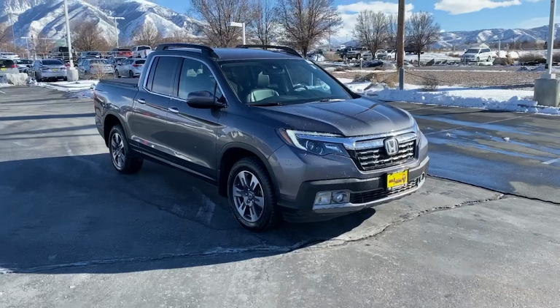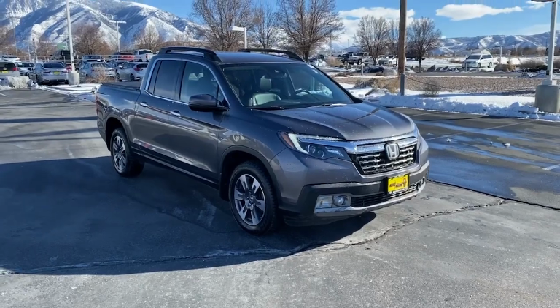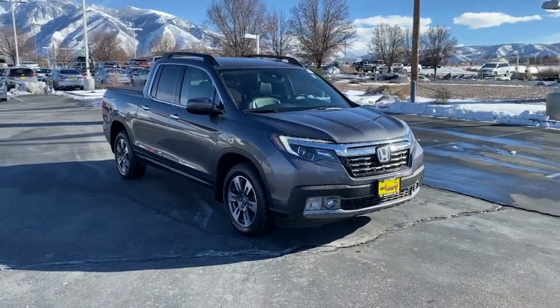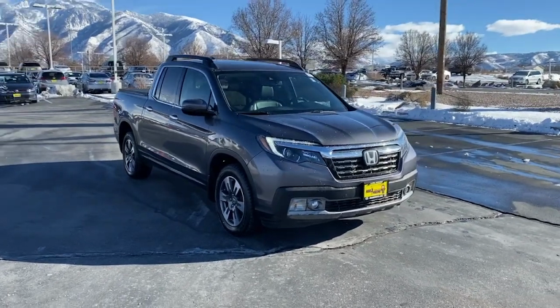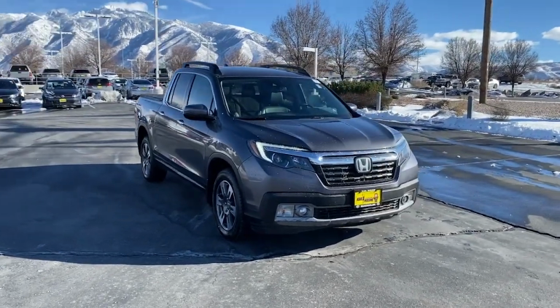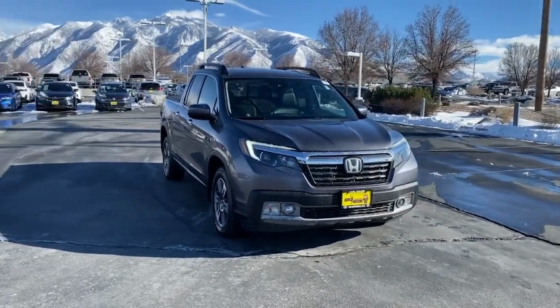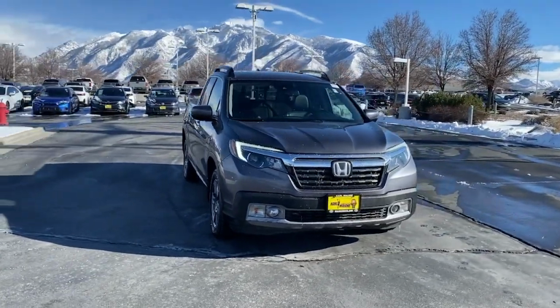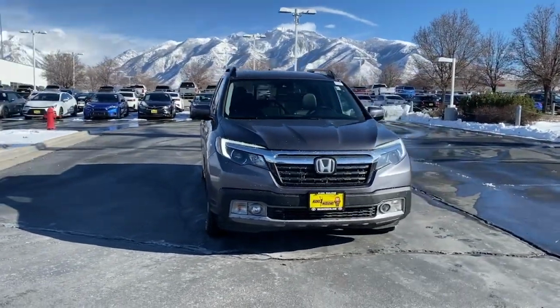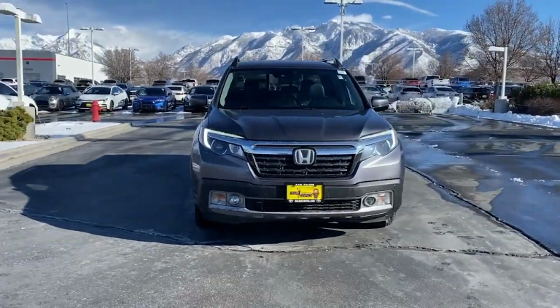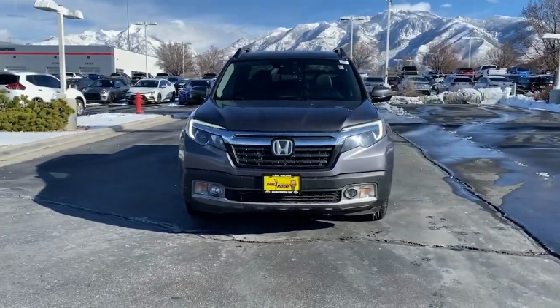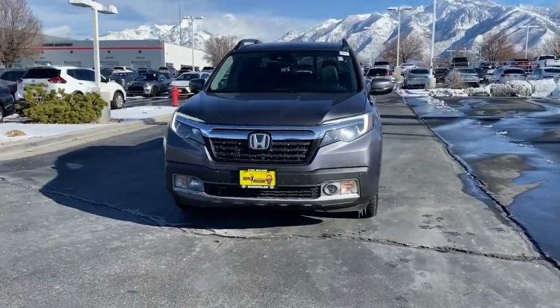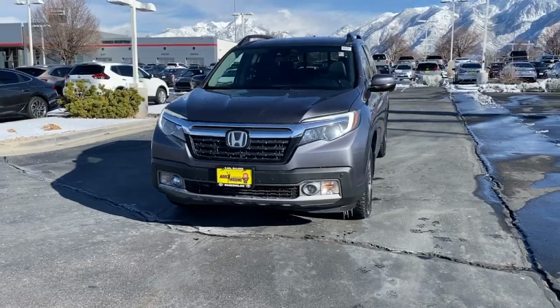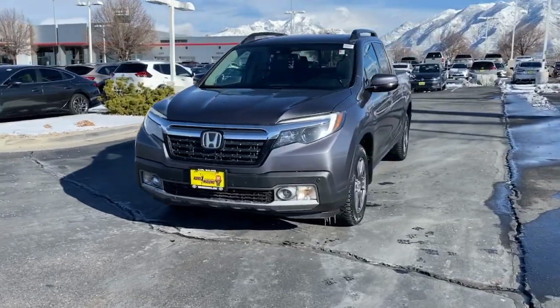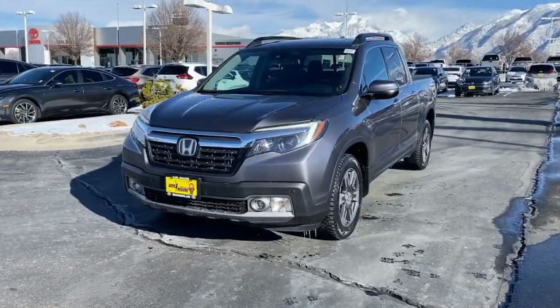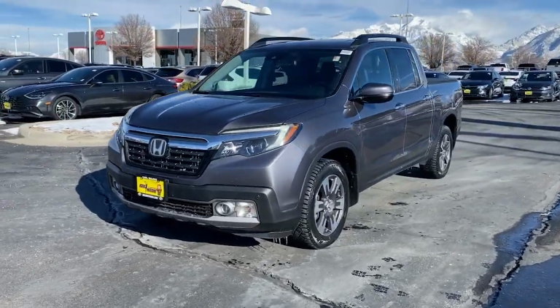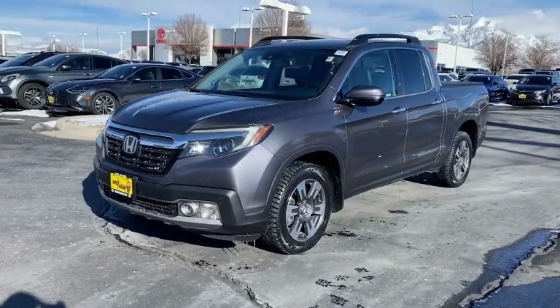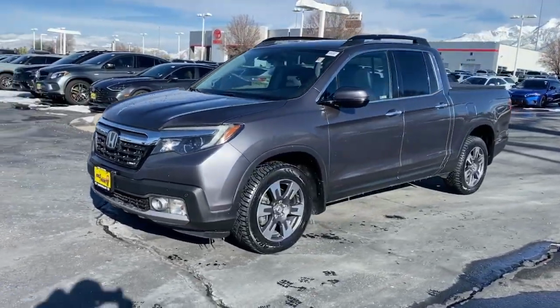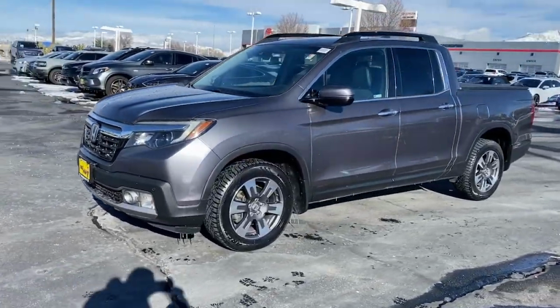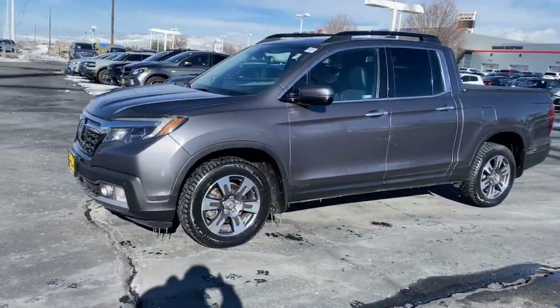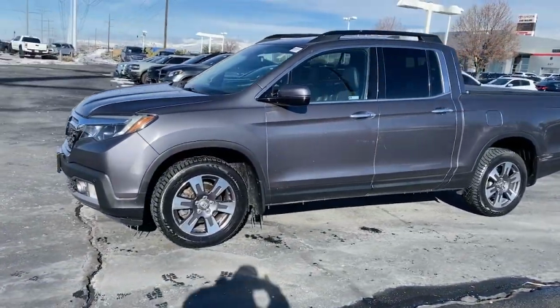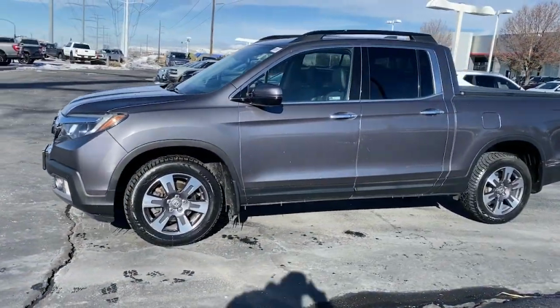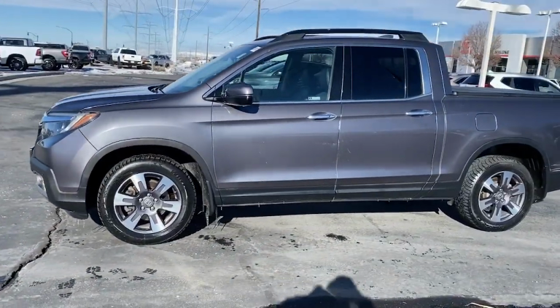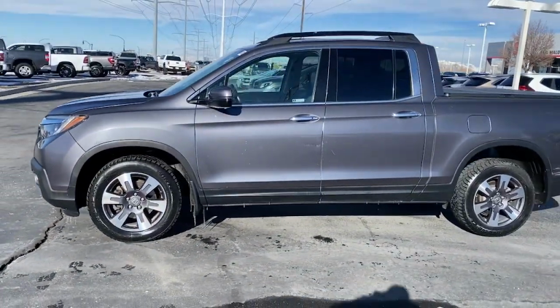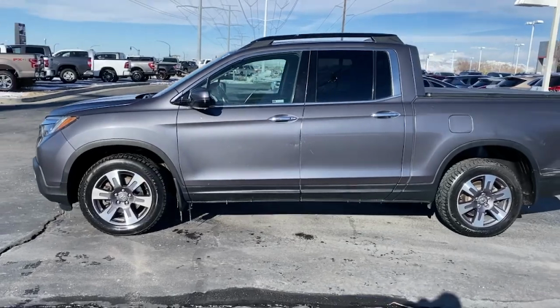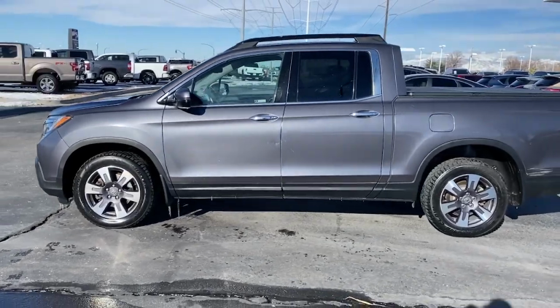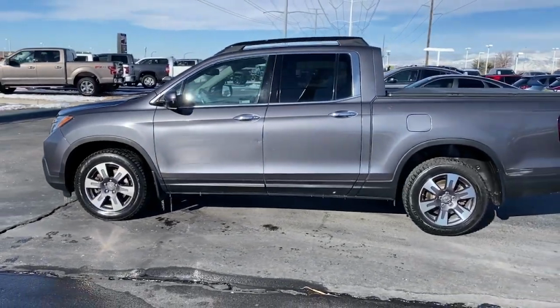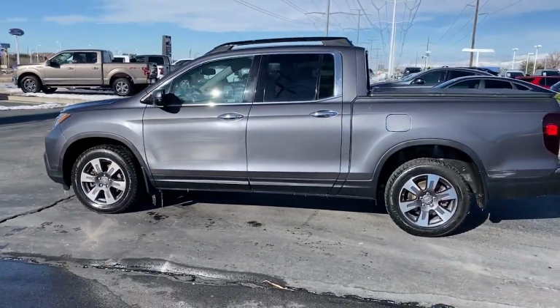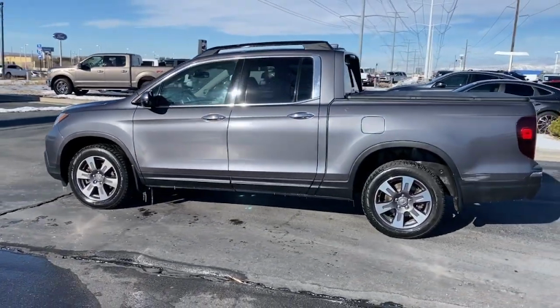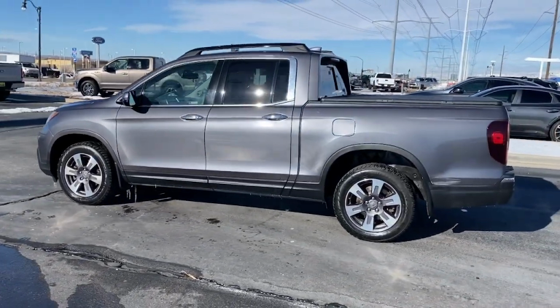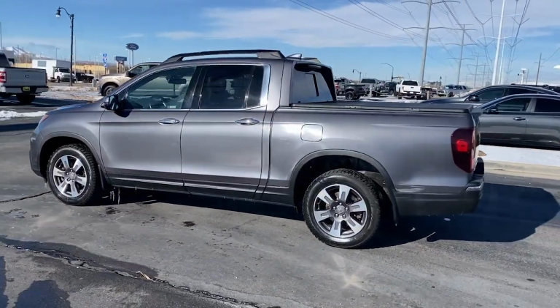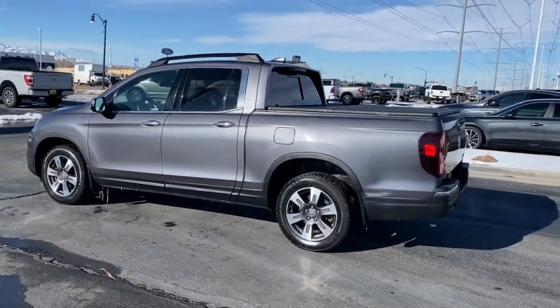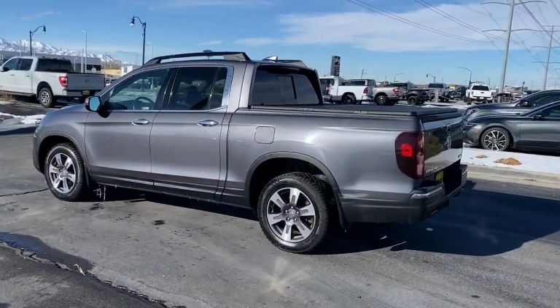Can you see yourself in the 2019 Honda Ridgeline? This vehicle is an outstanding buy with fewer than 100,000 miles on the odometer. This Ridgeline takes a thoughtful approach to meeting the demands of your active lifestyle.